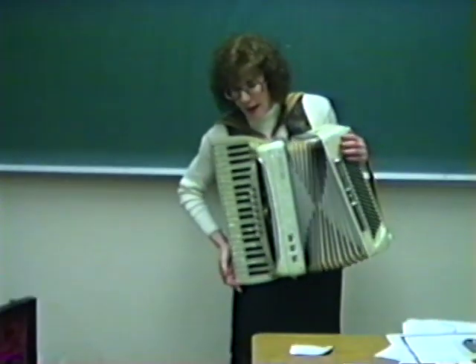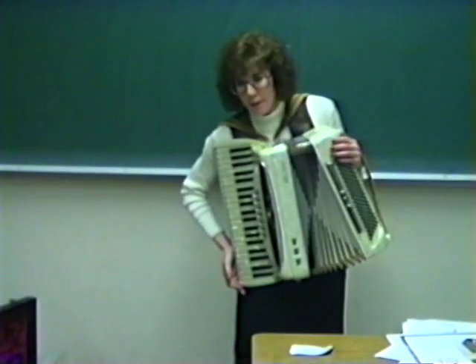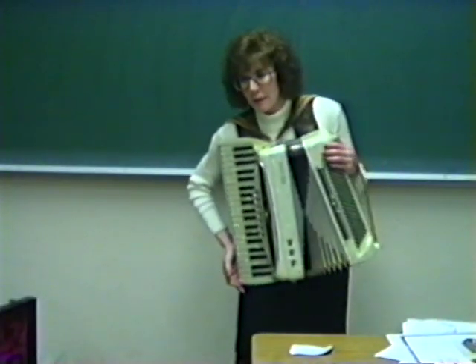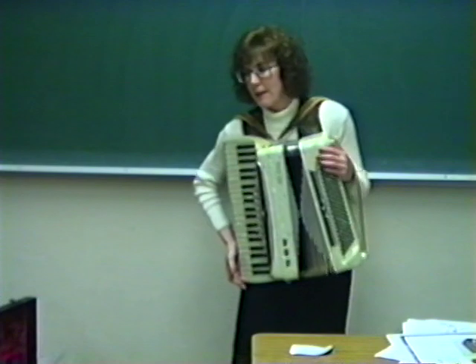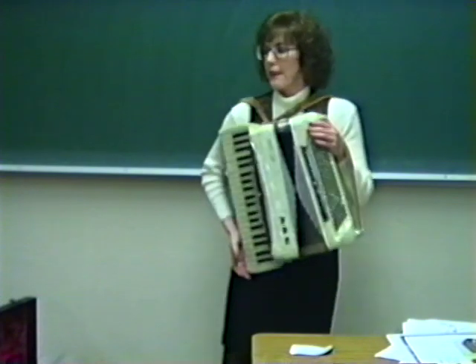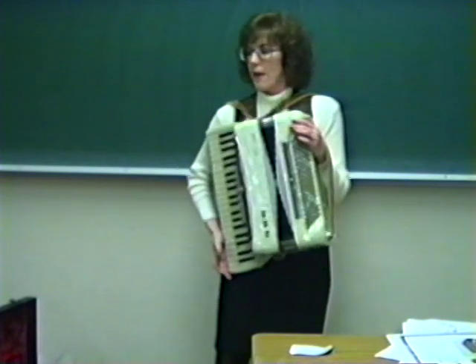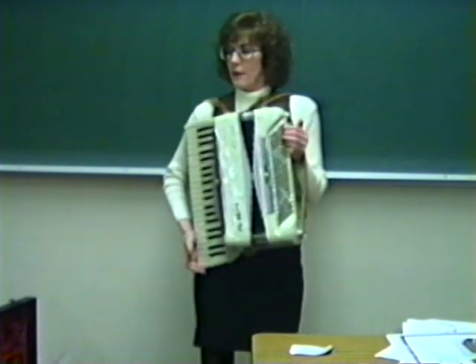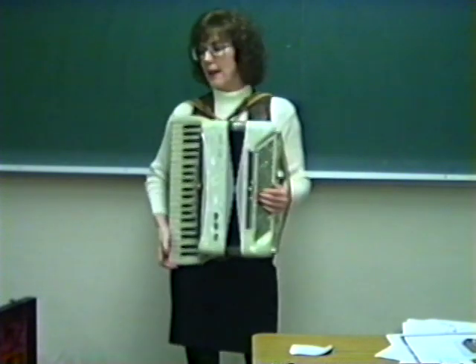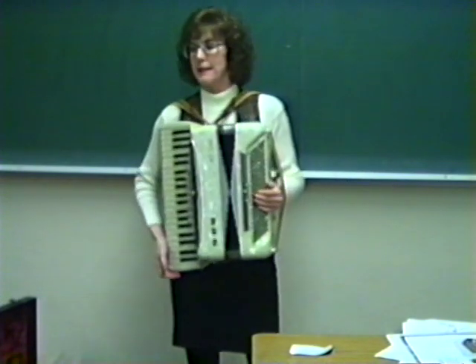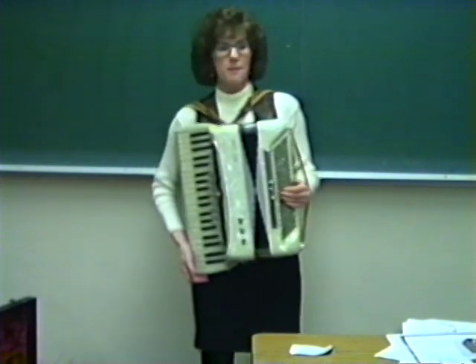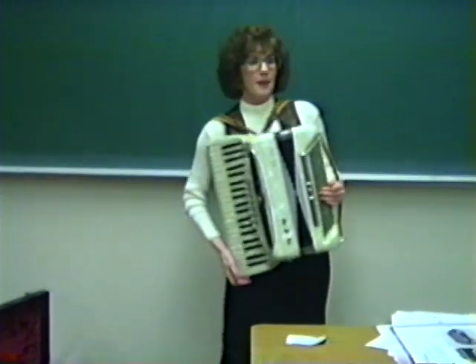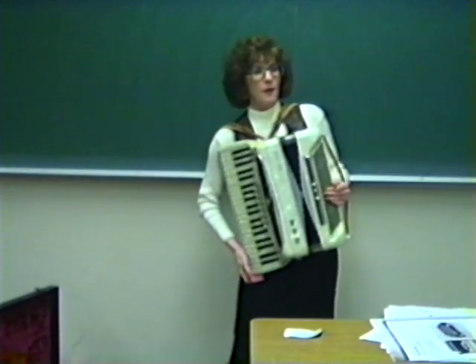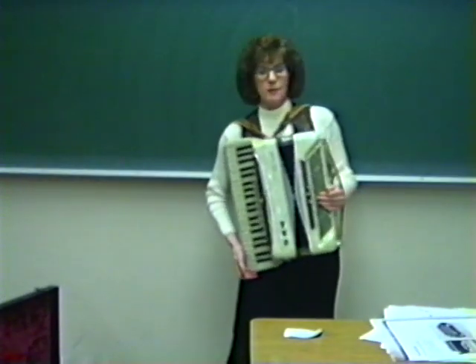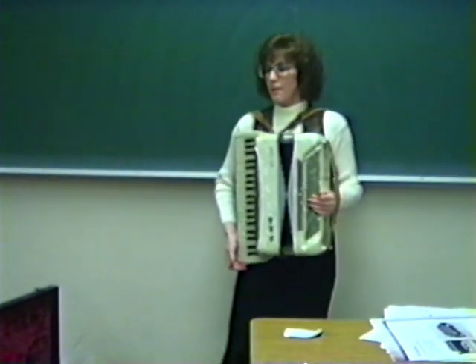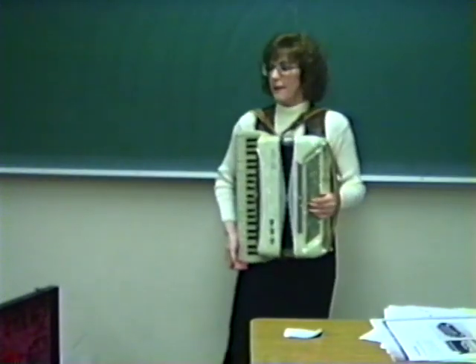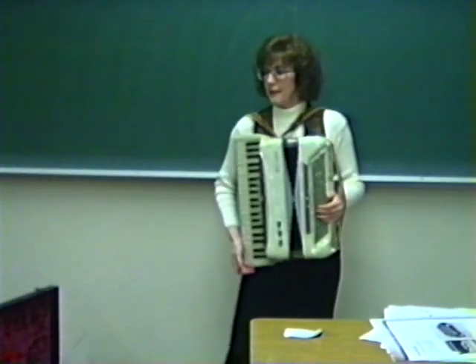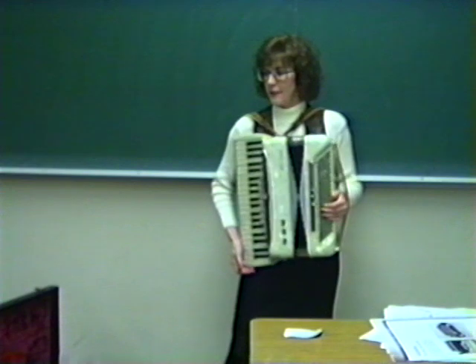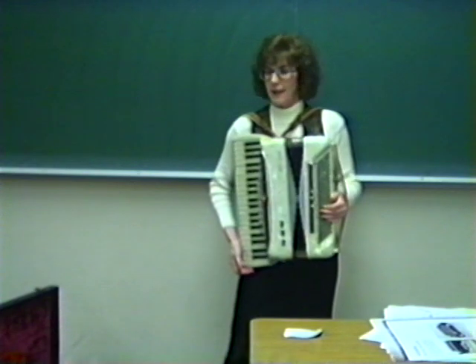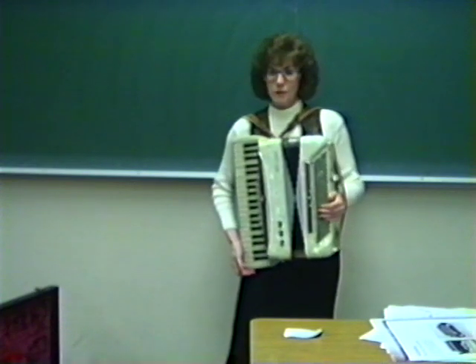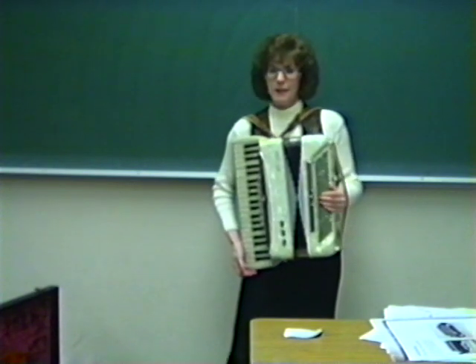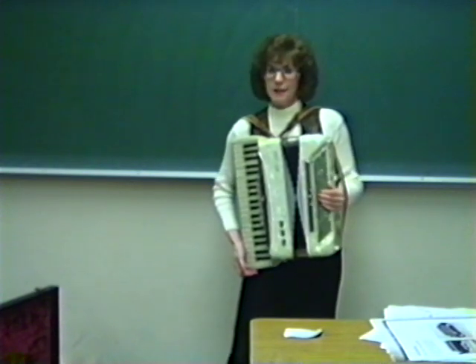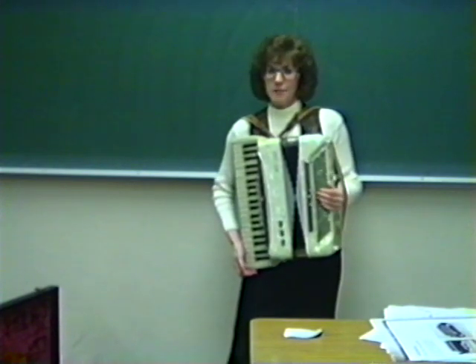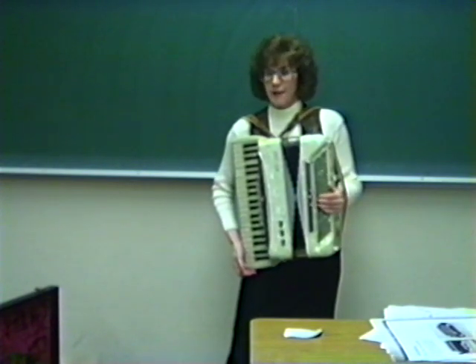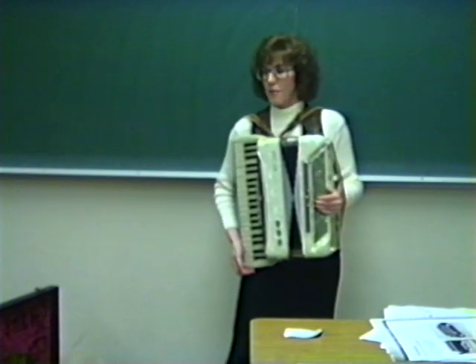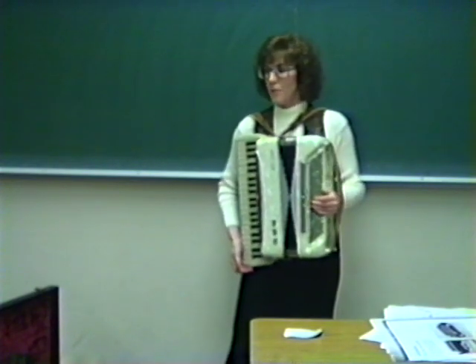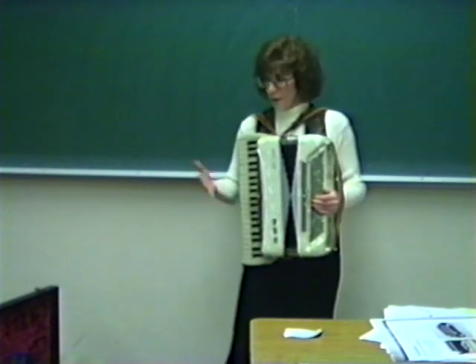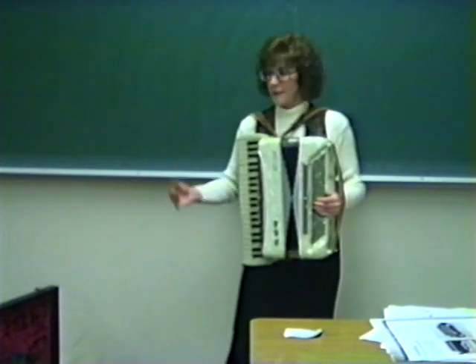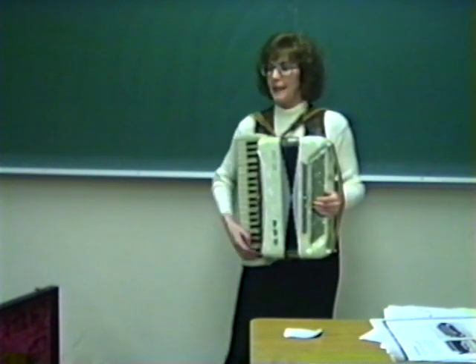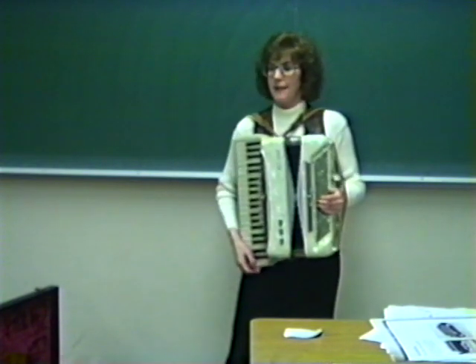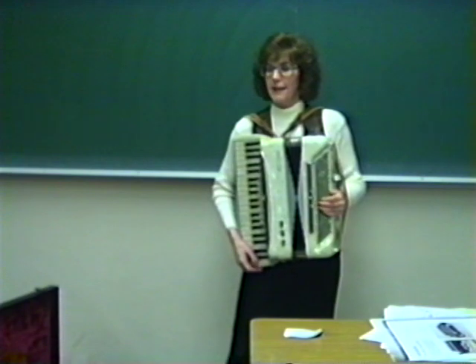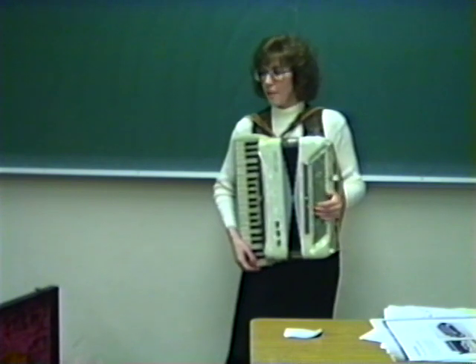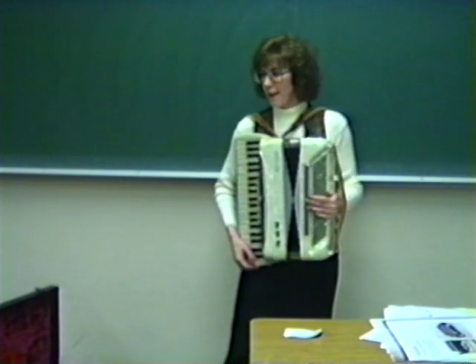And now I'm going to play a little song for you. It was popular back in the 1950s and it used to be sung on the Perry Como Show. It's called 'Pick of My Heart.'